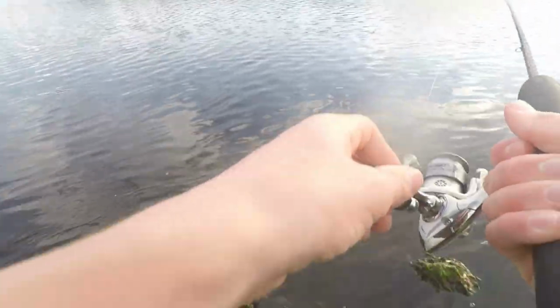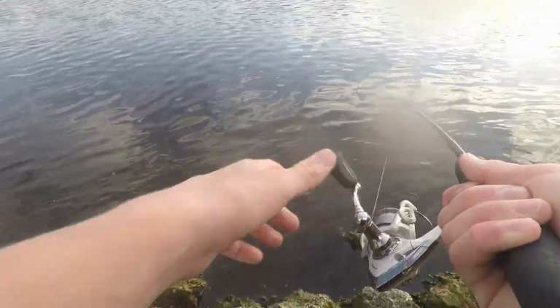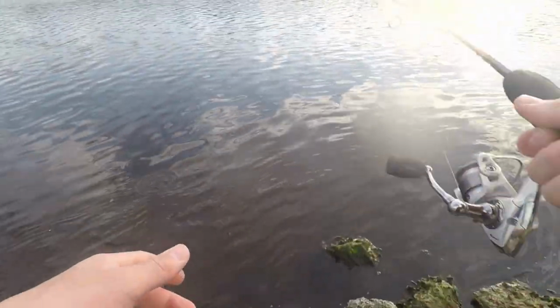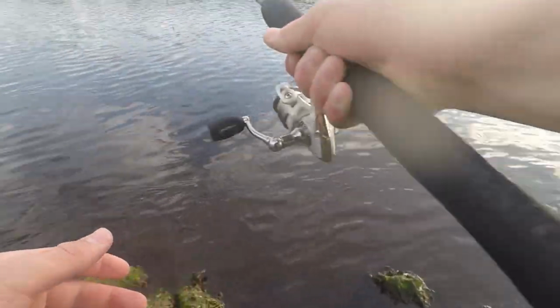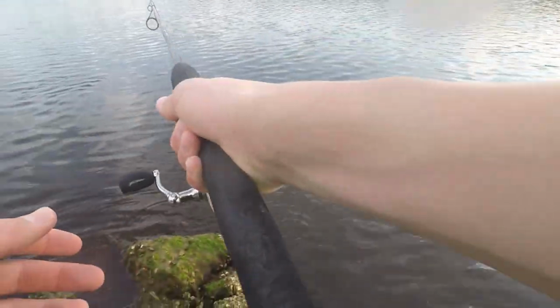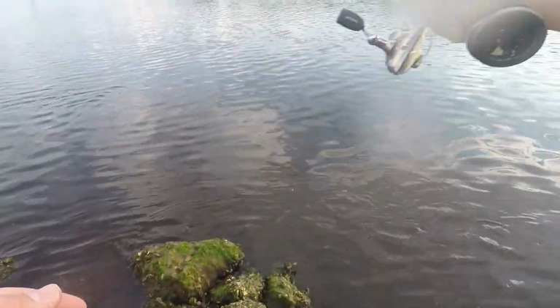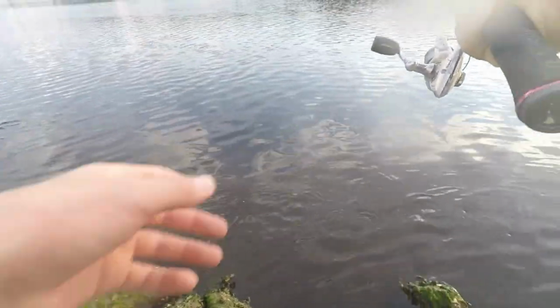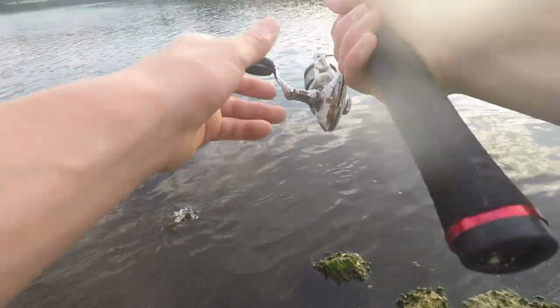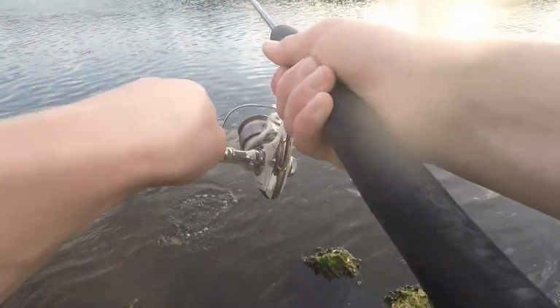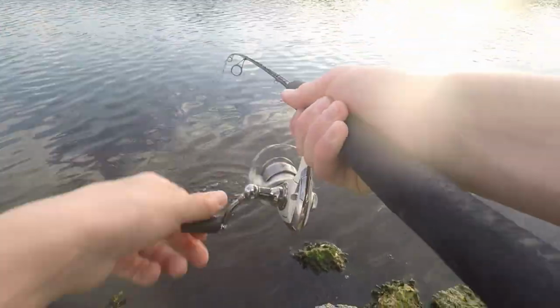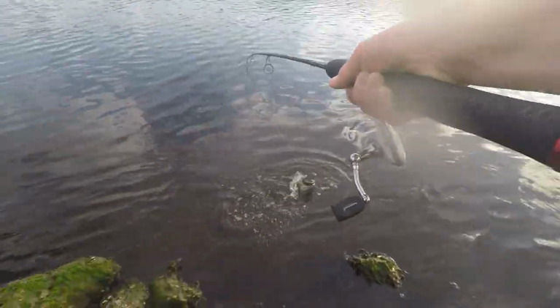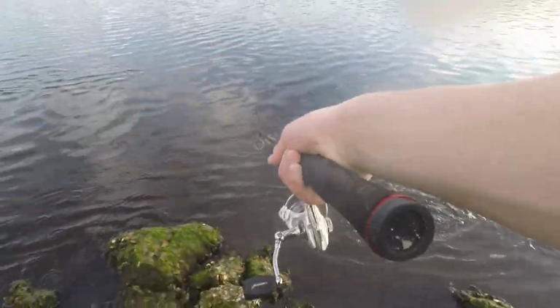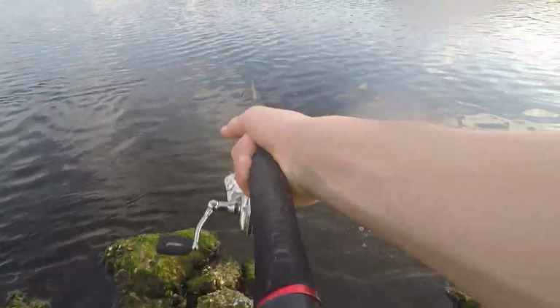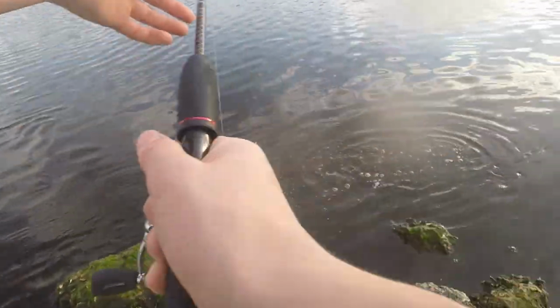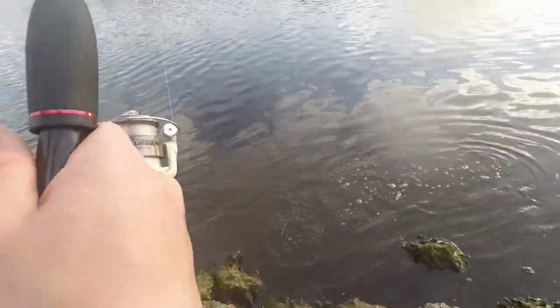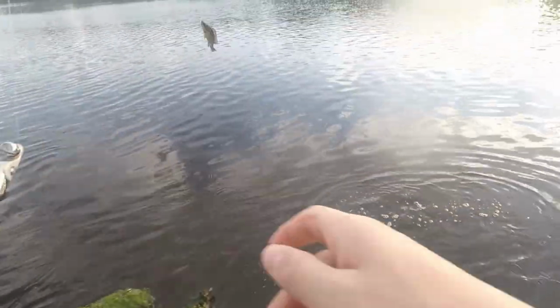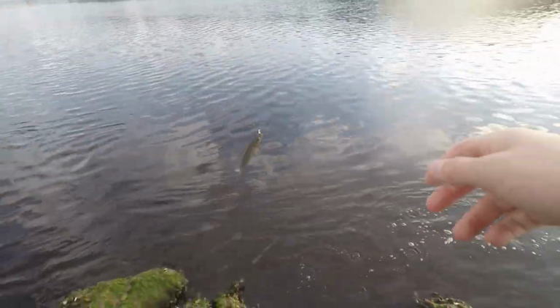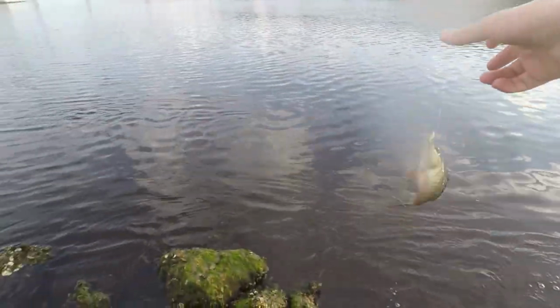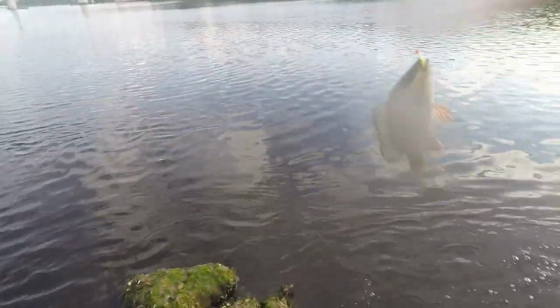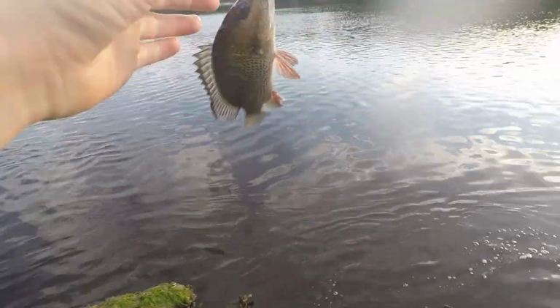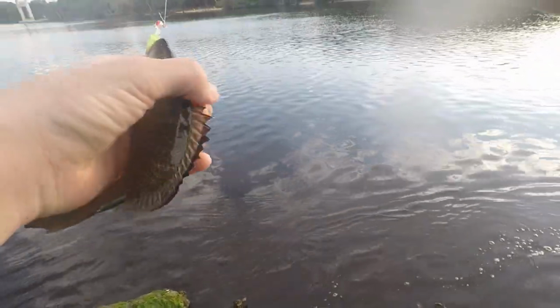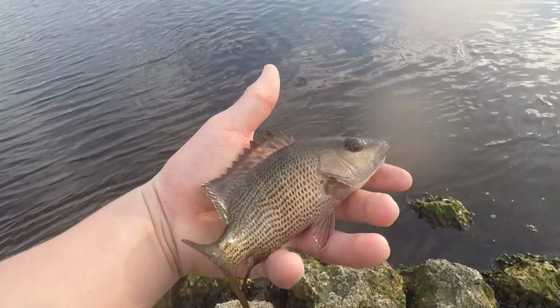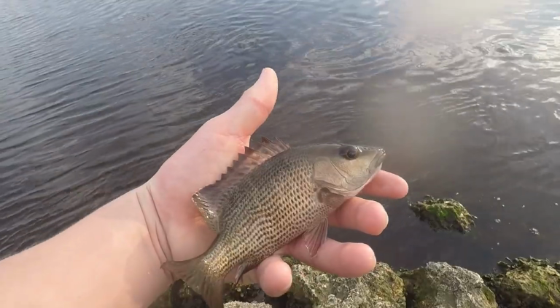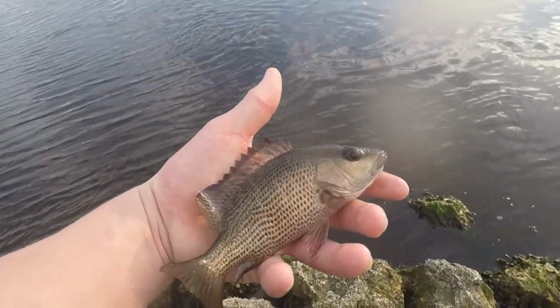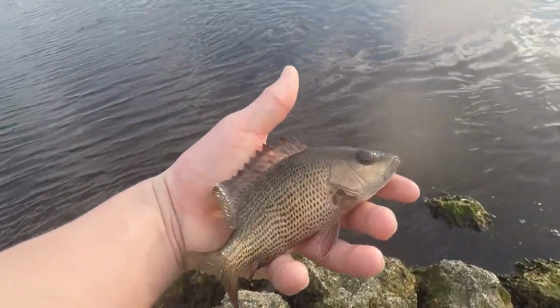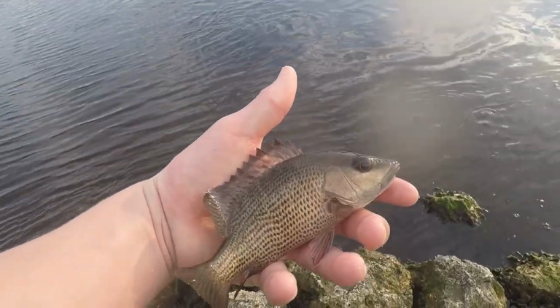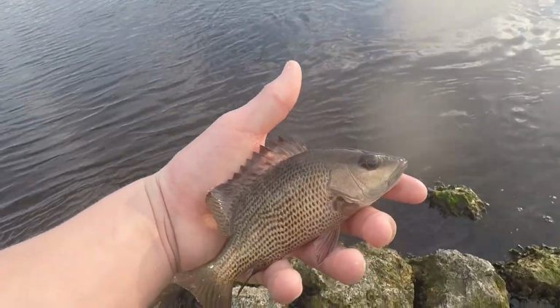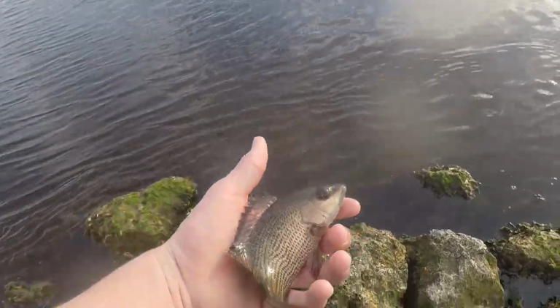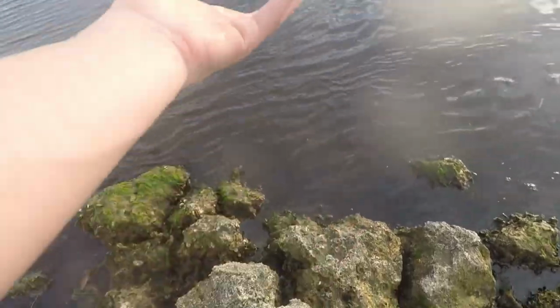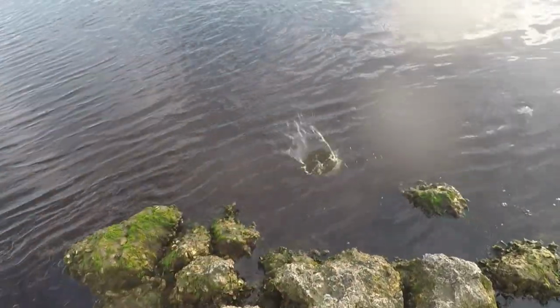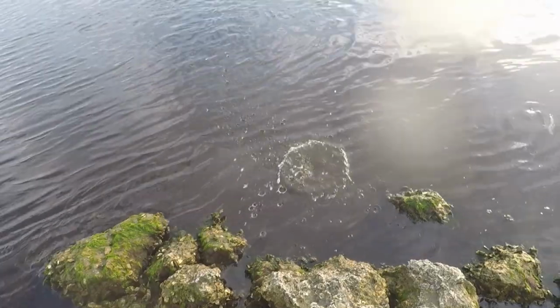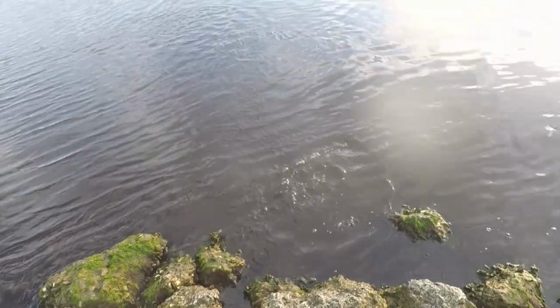There we go — another fish right there, cast right after that last one too. A little bit of a better mangrove snapper — a little mangrove snapper right there, a lot of fun to catch on ultralight tackle. And he's back.